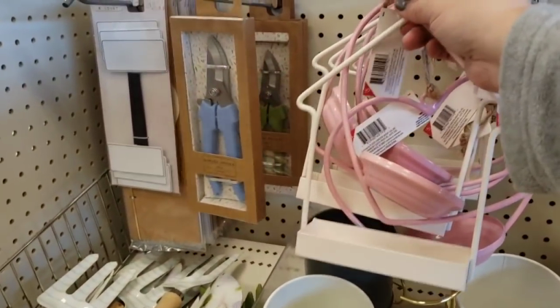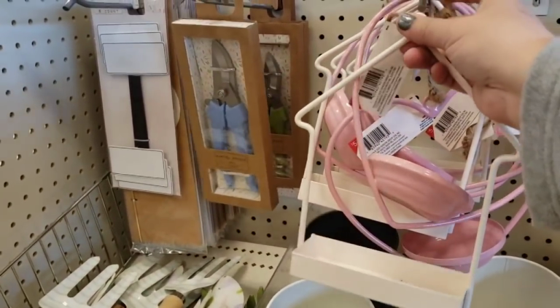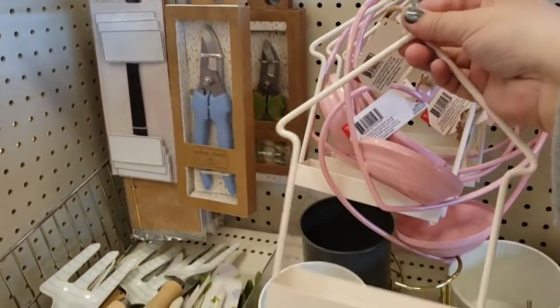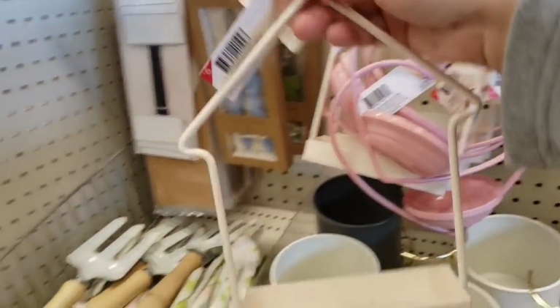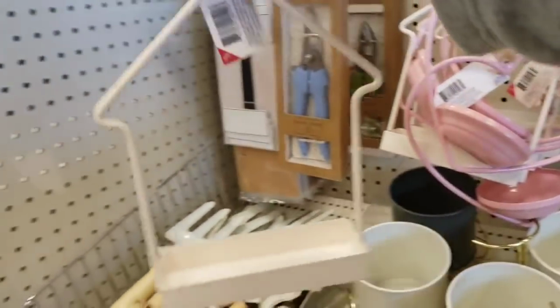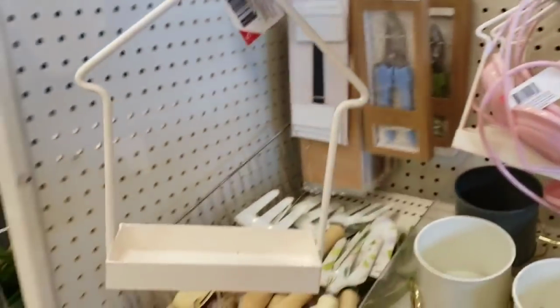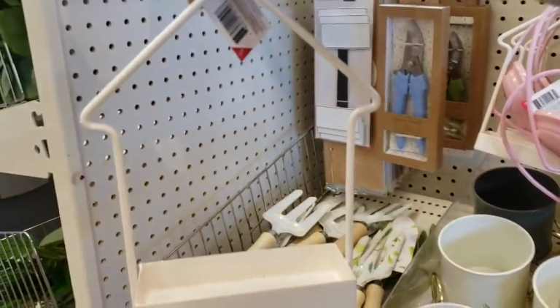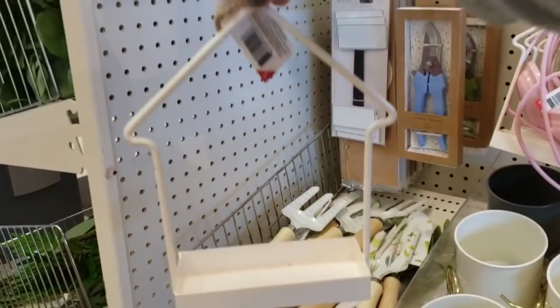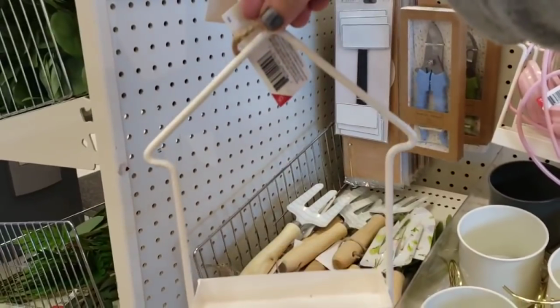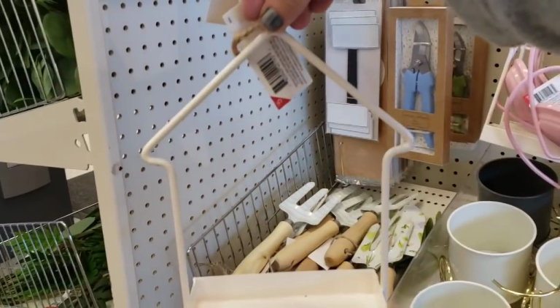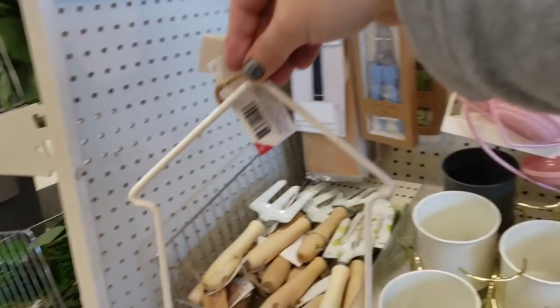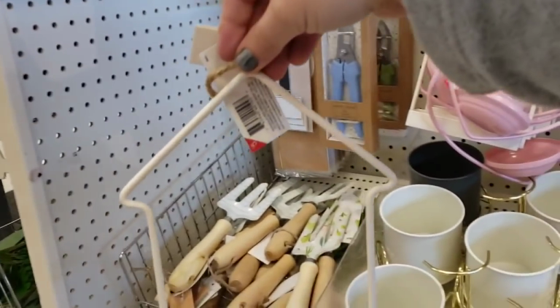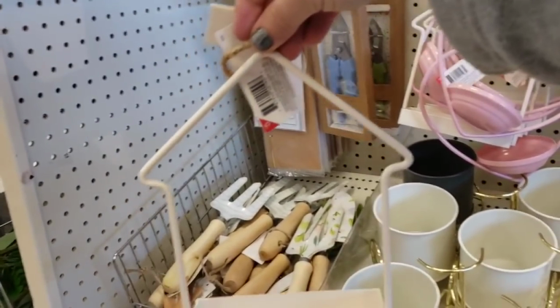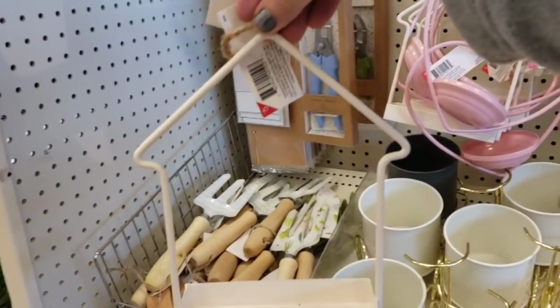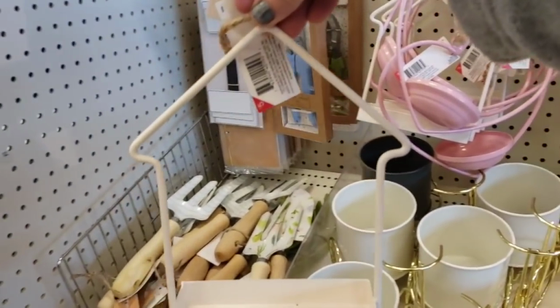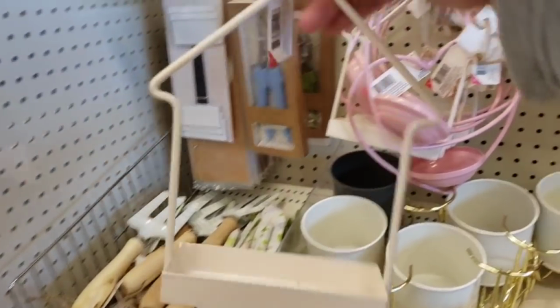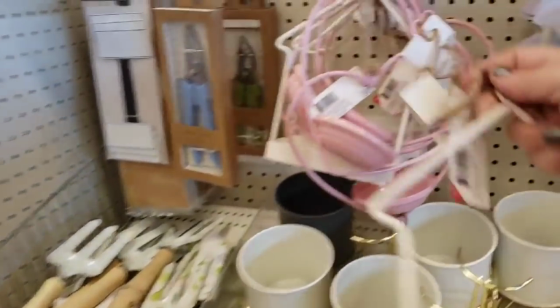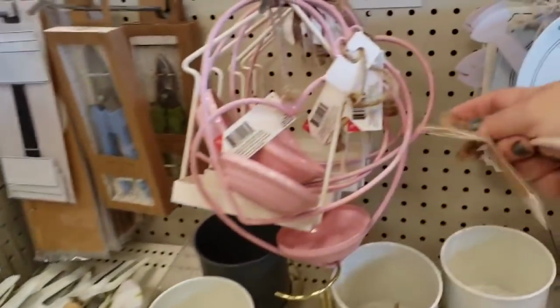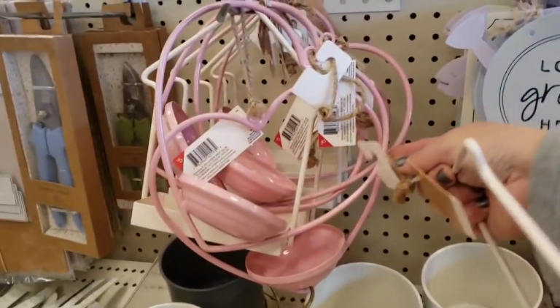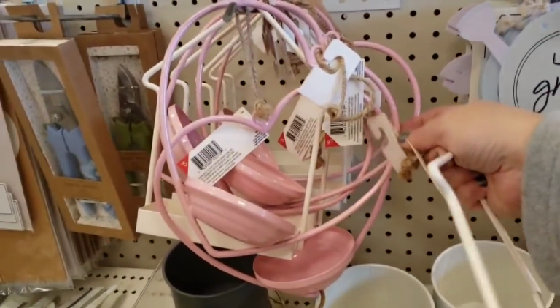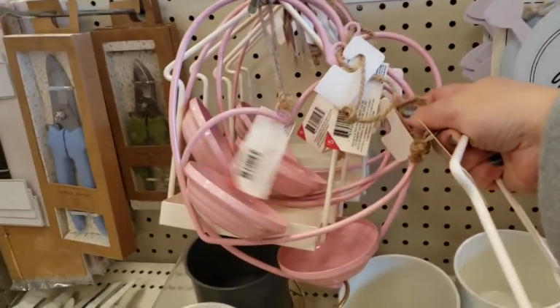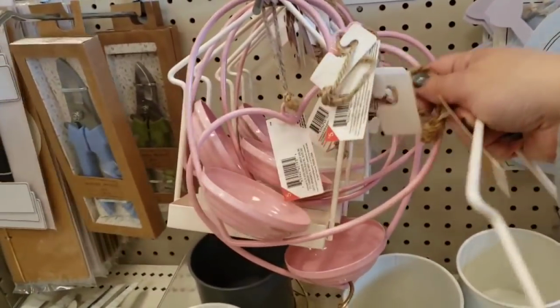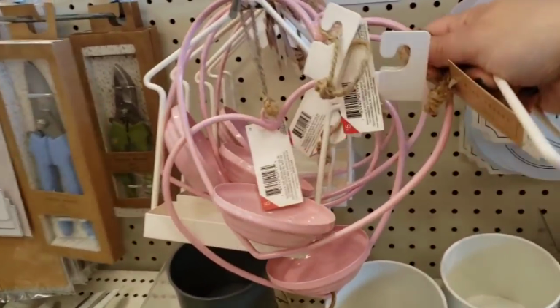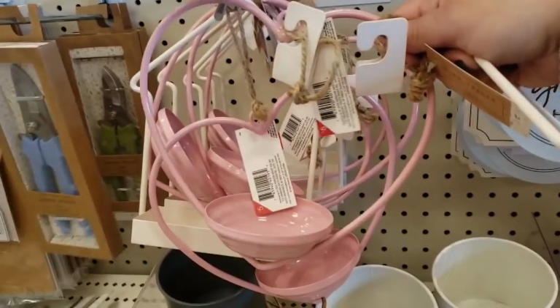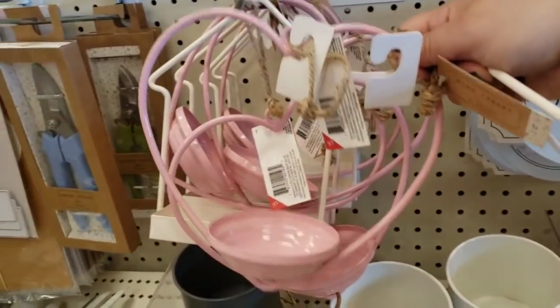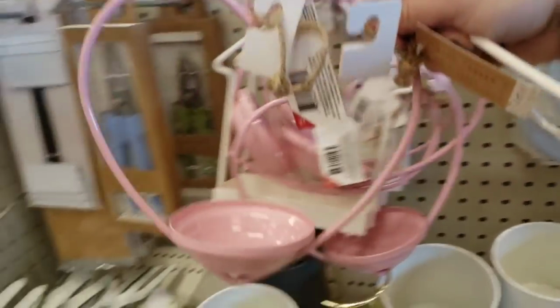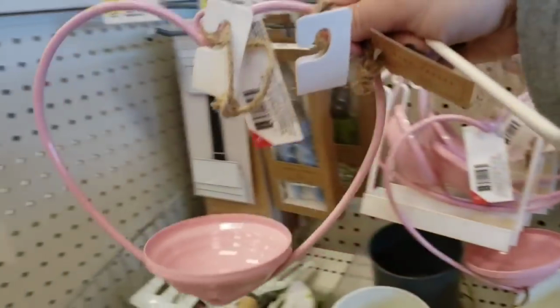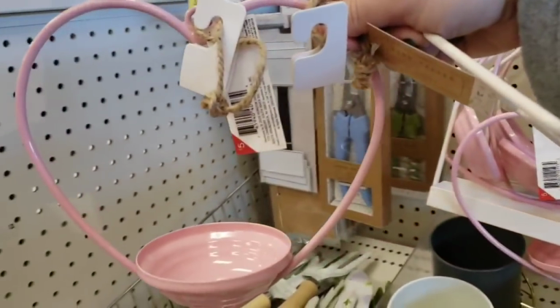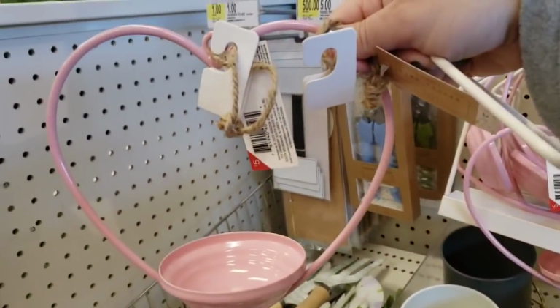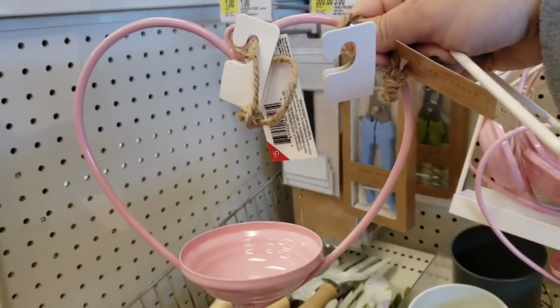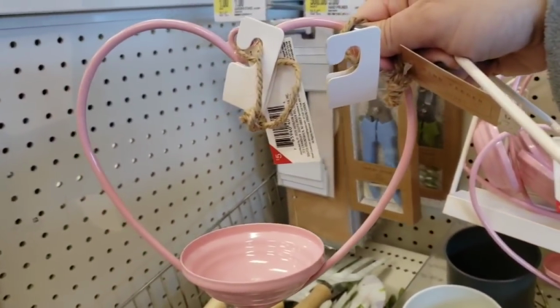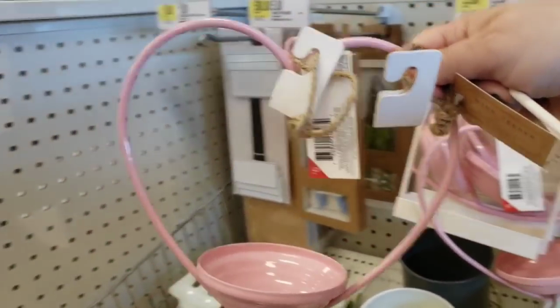Bird feeders — I love them, $5! And they have a heart one — oh my god, that's adorable.